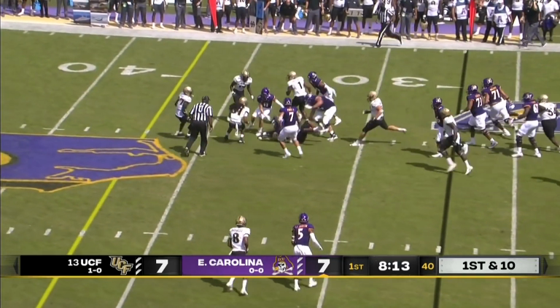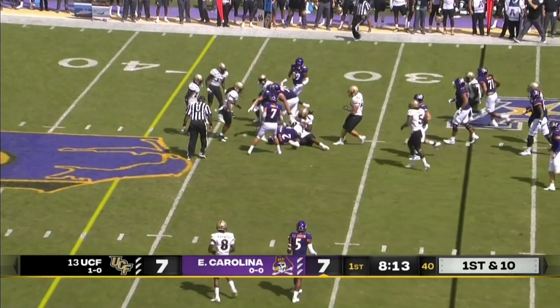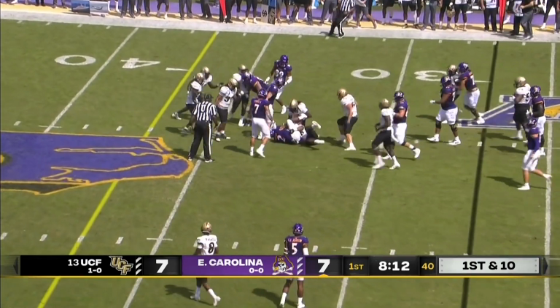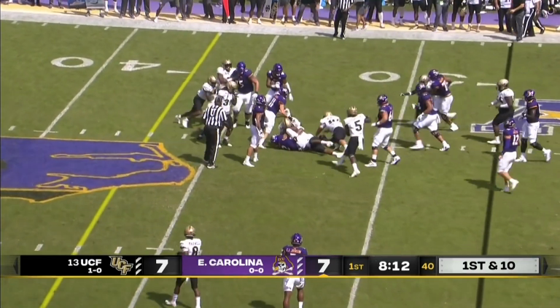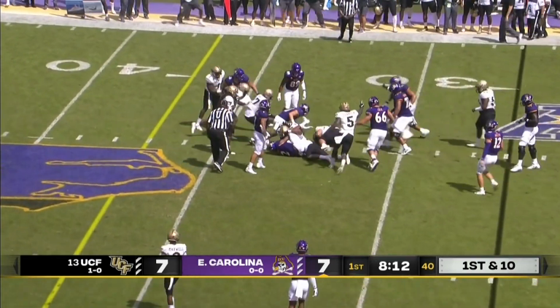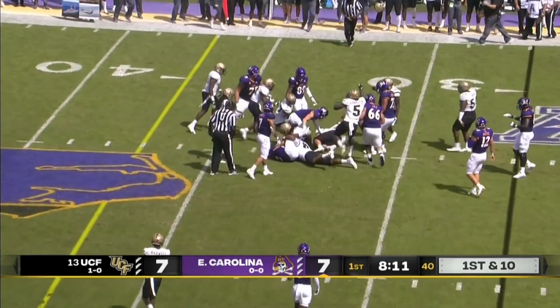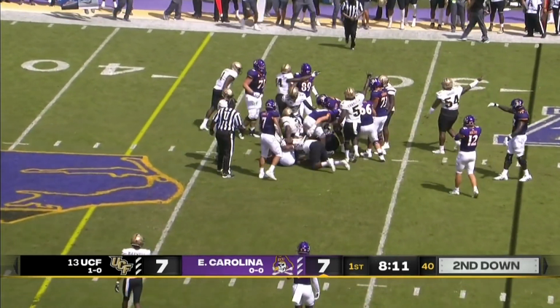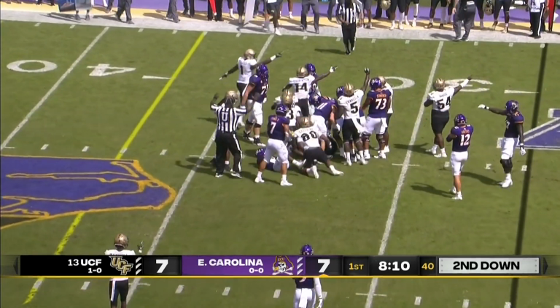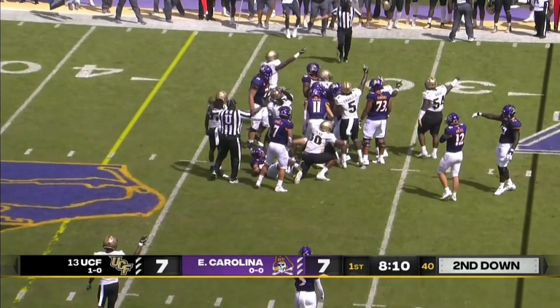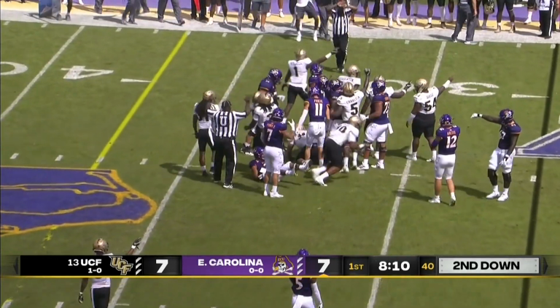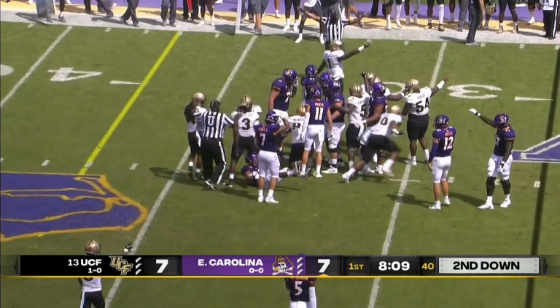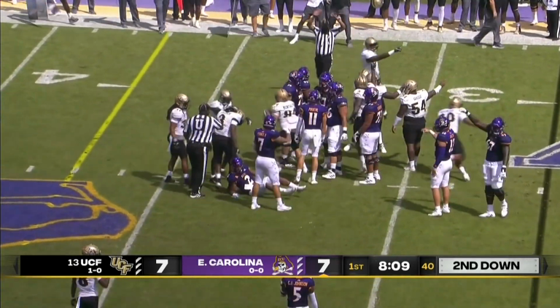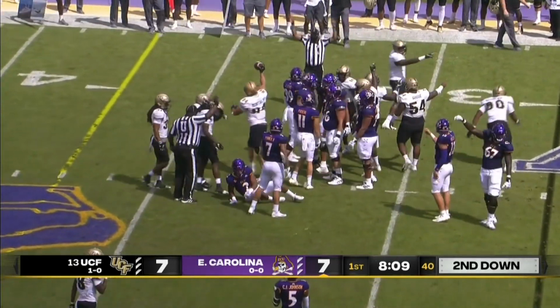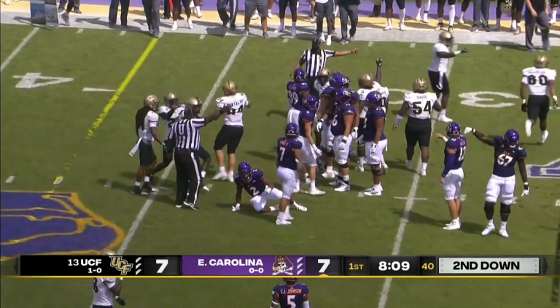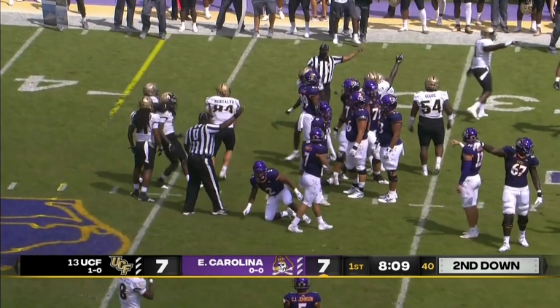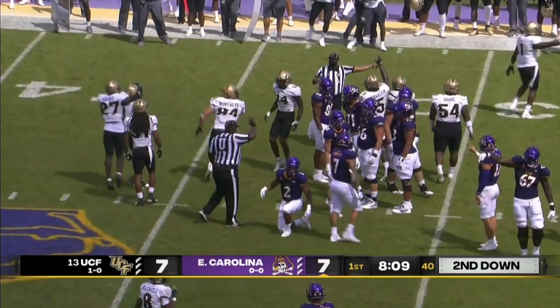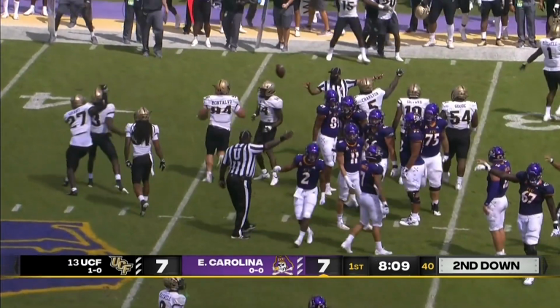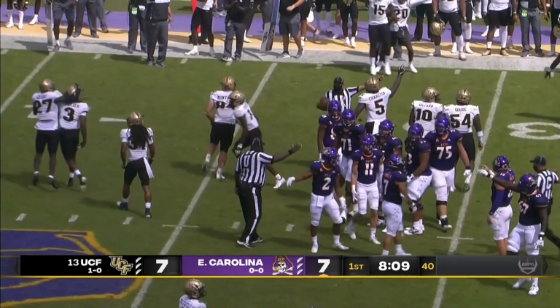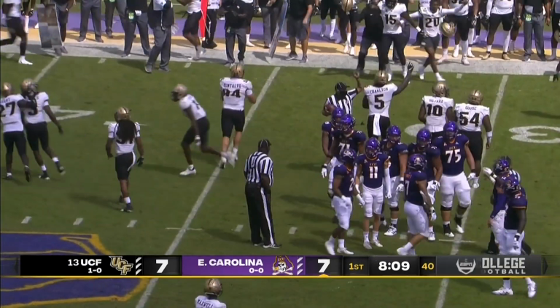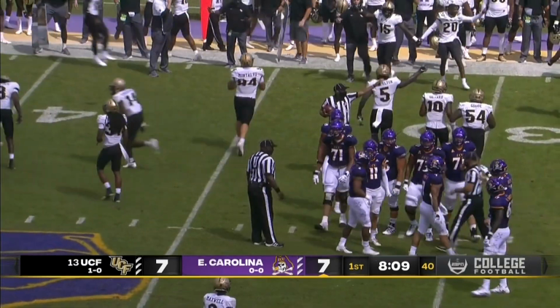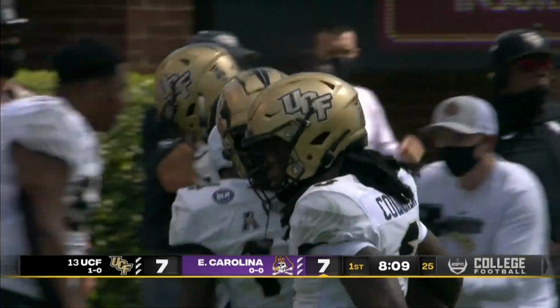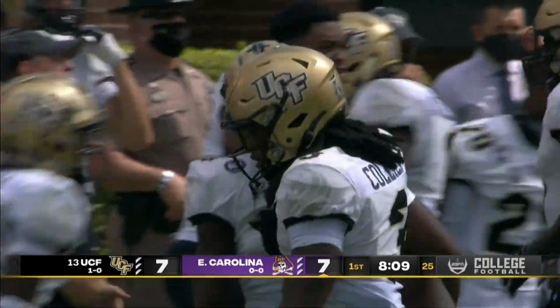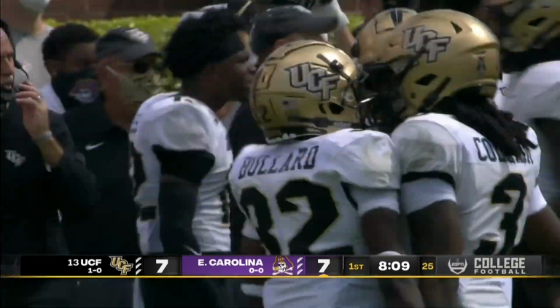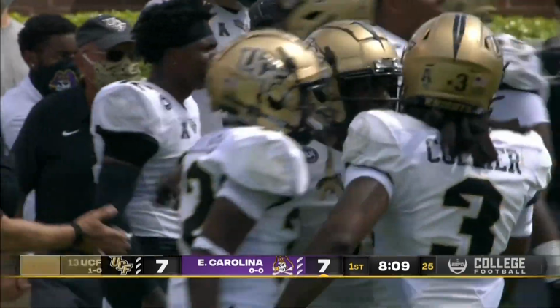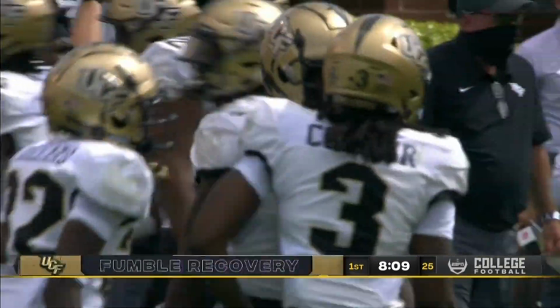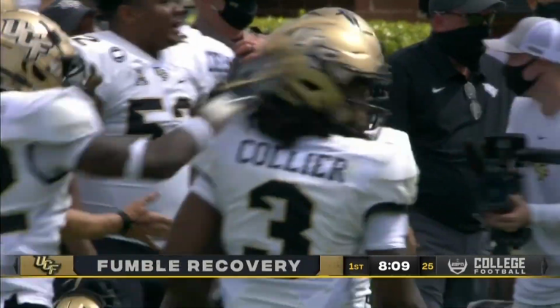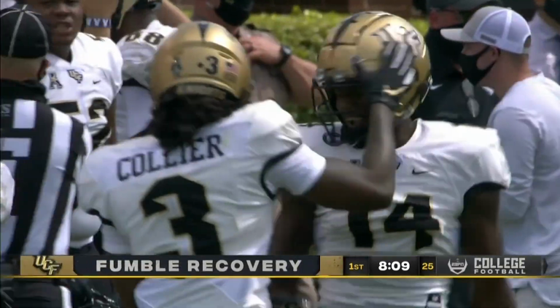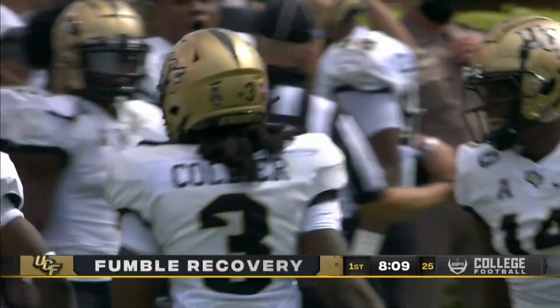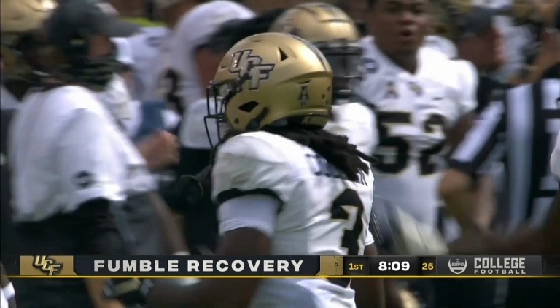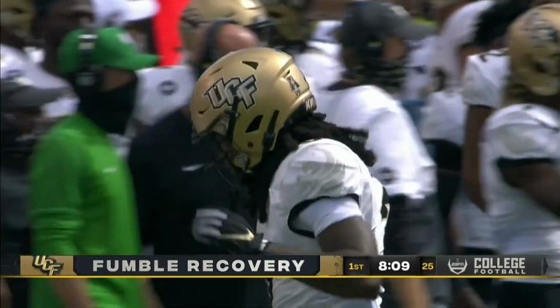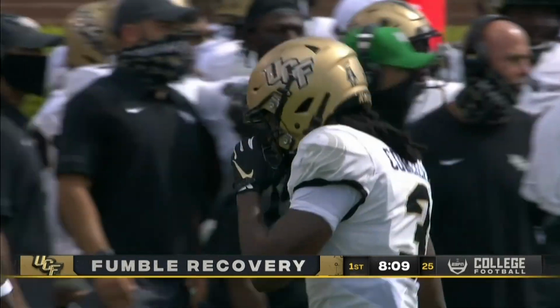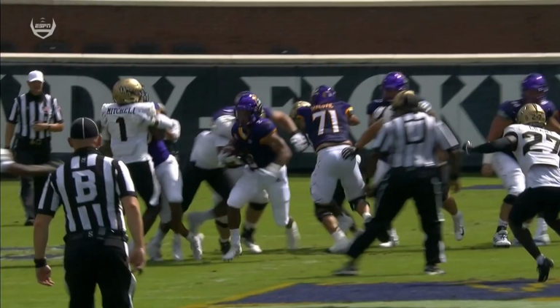Ball is knocked free. Was it whistled down? Is it a fumble? It's a fumble — and UCF's got it. The ball is recovered by UCF. They say fumble recovered by the Knights.